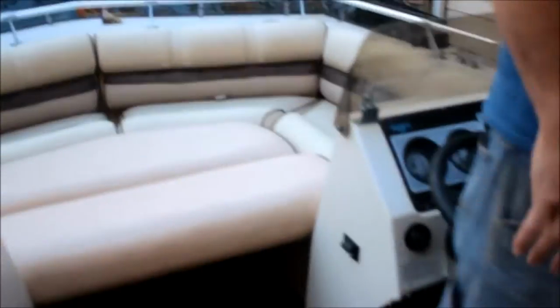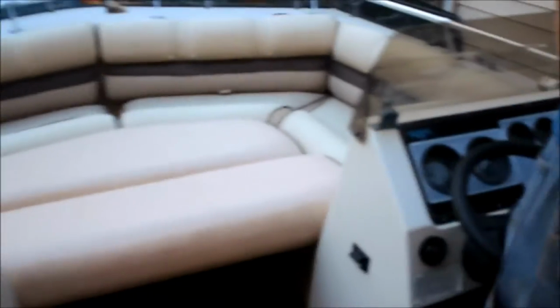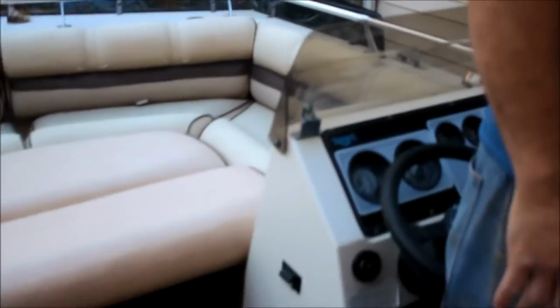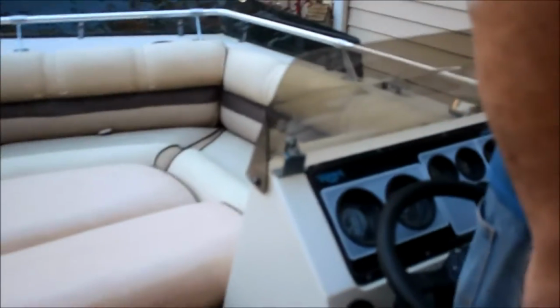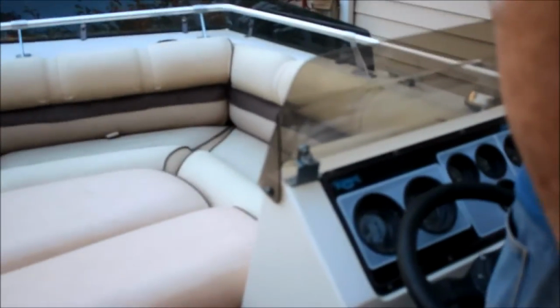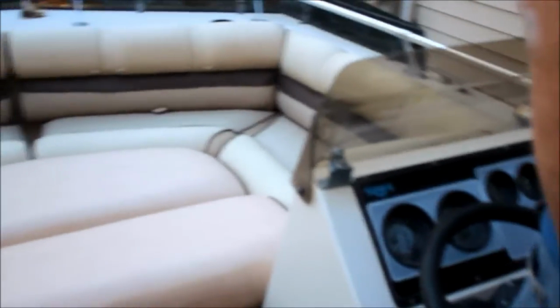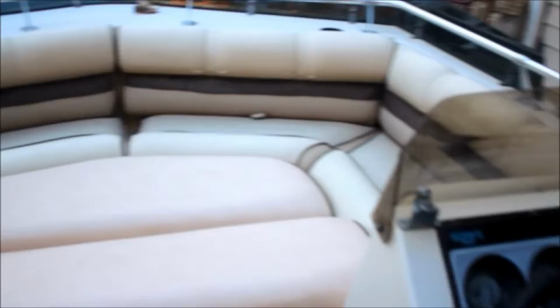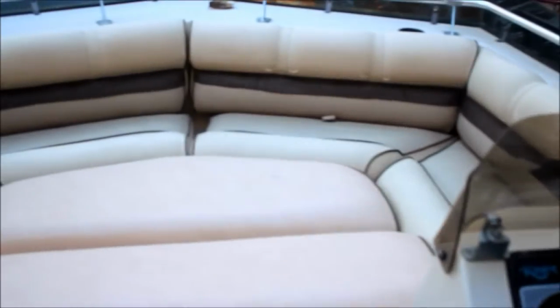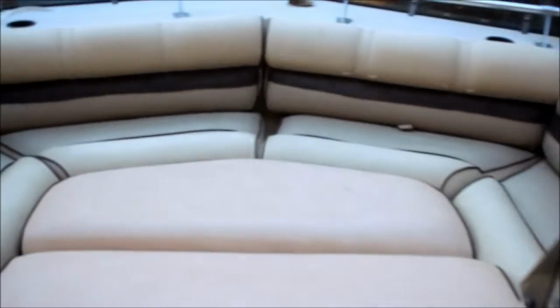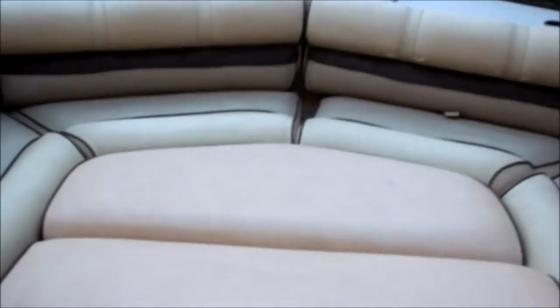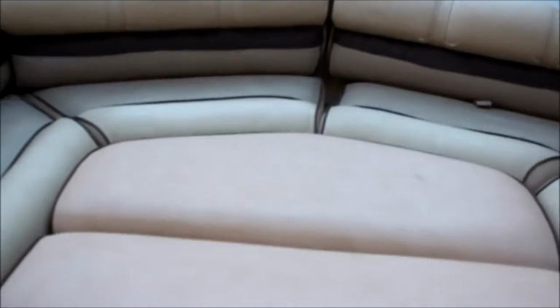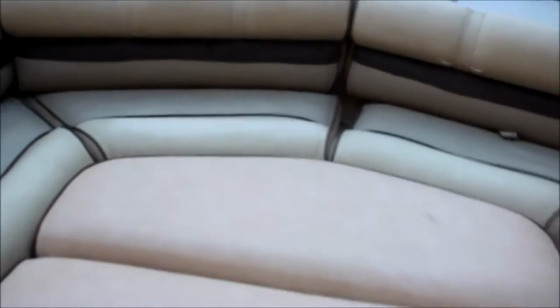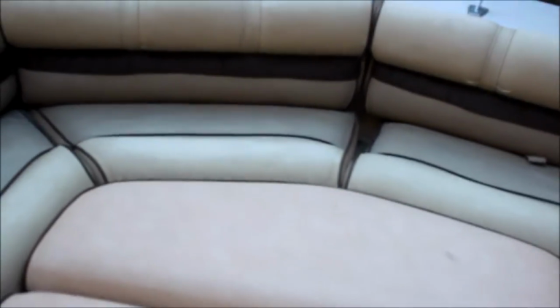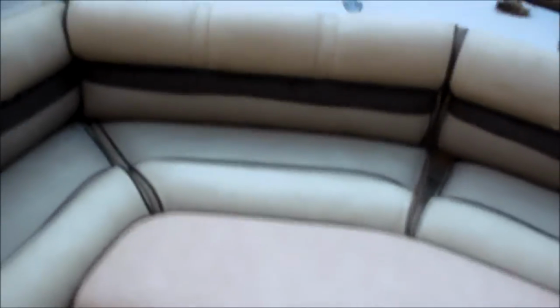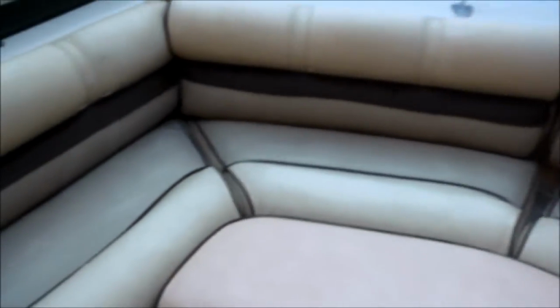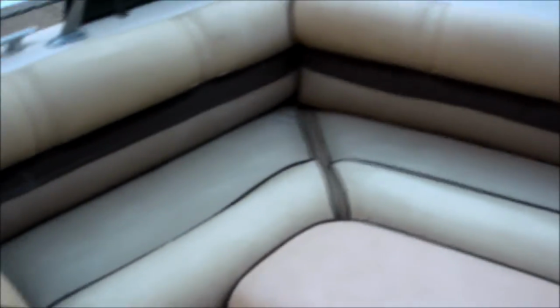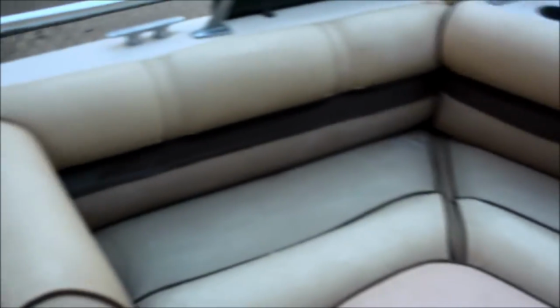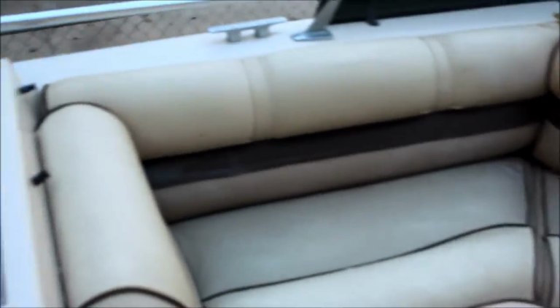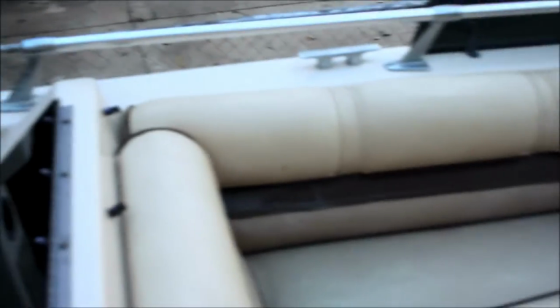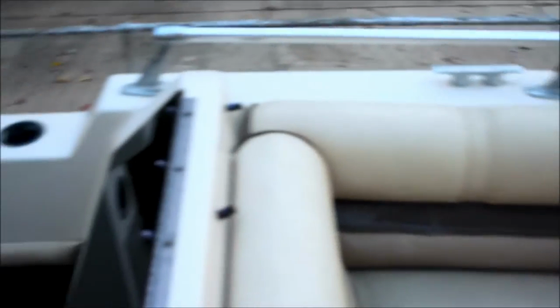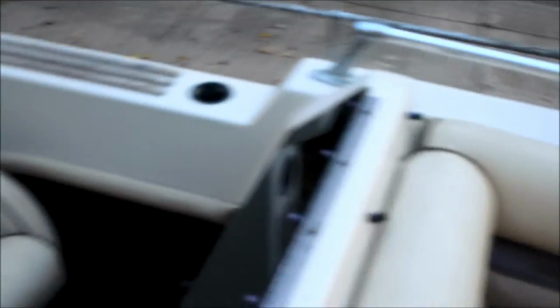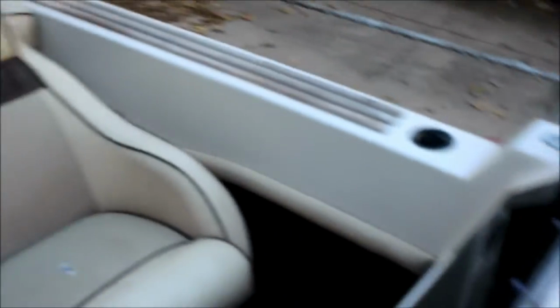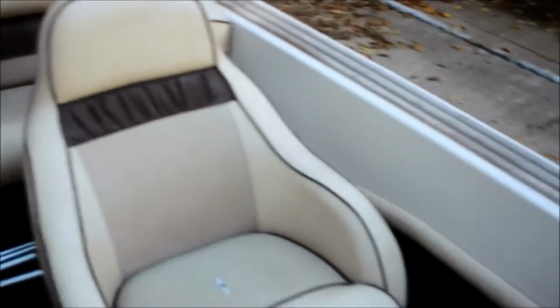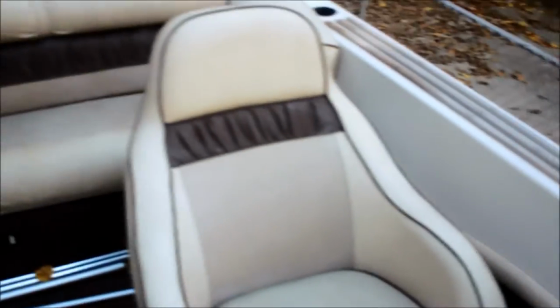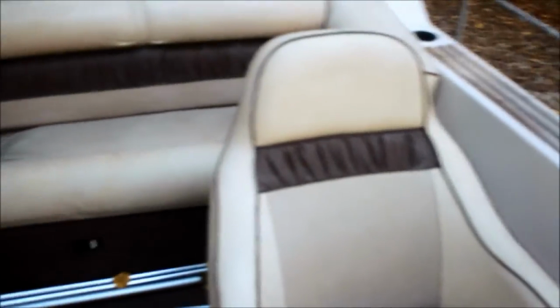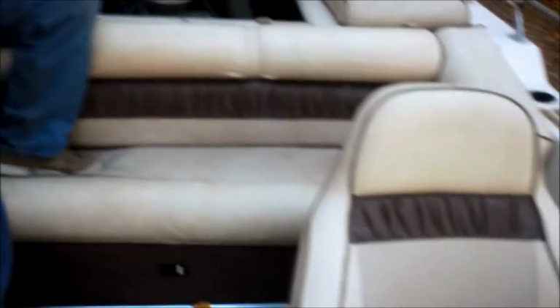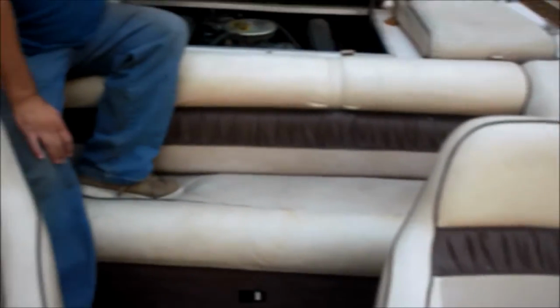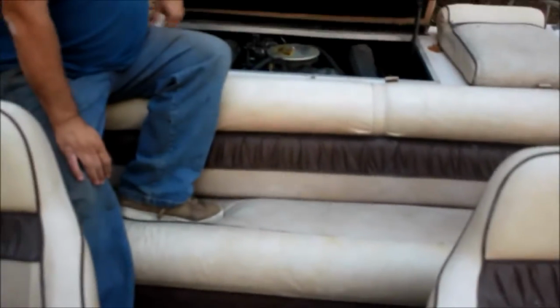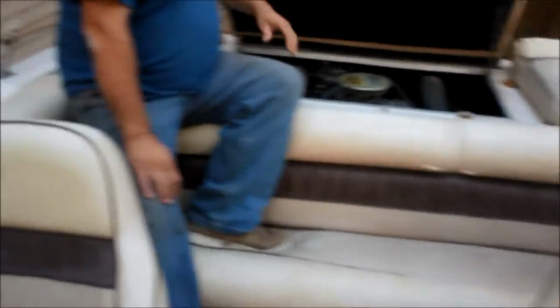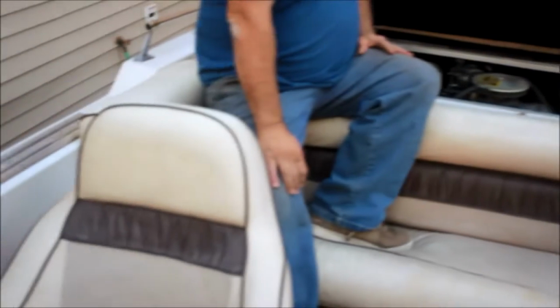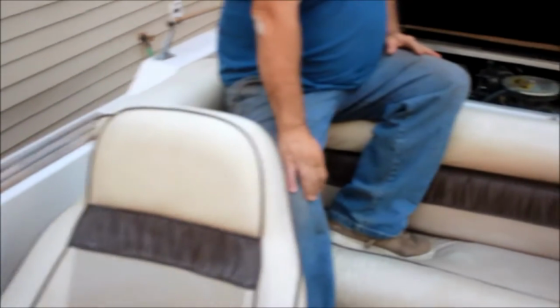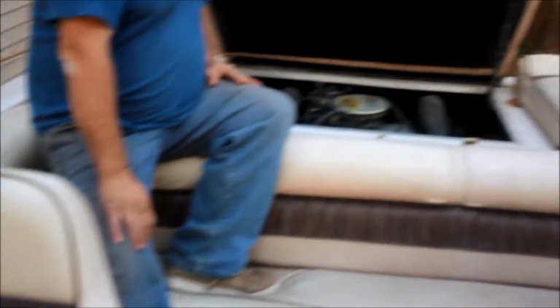It has a six cylinder Chevy motor in it. It runs very good — the motor is pretty clean. It has everything in it and everything all set up.